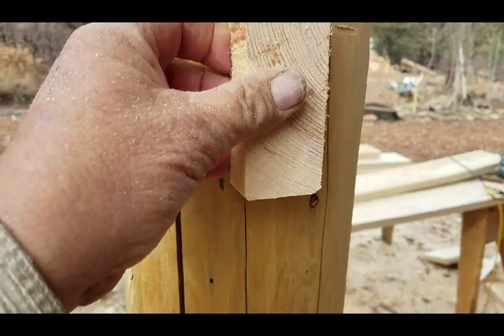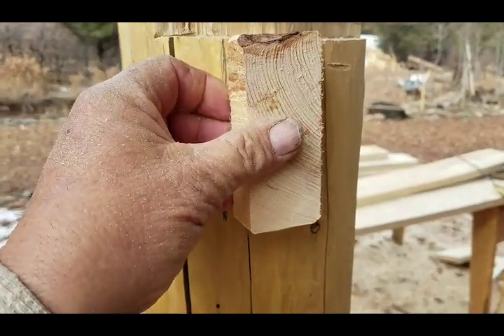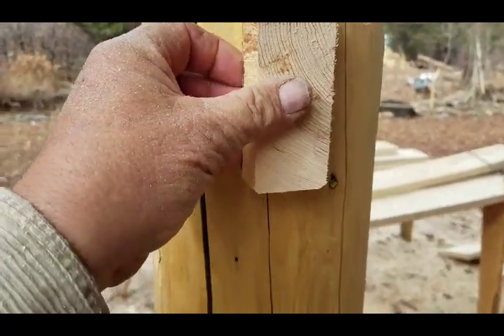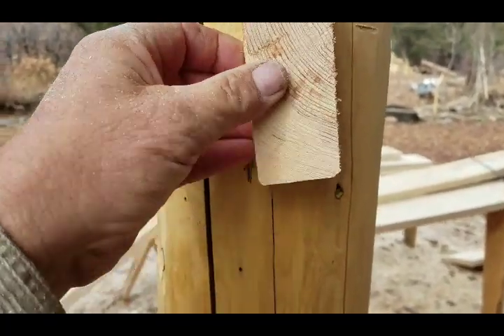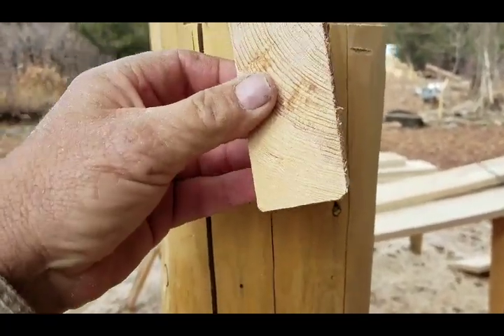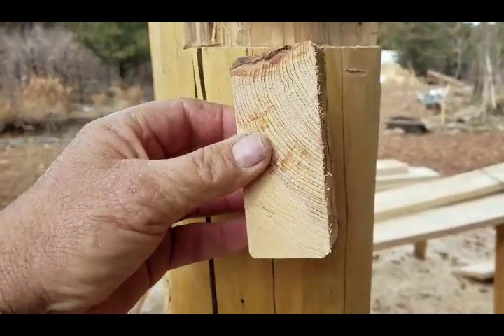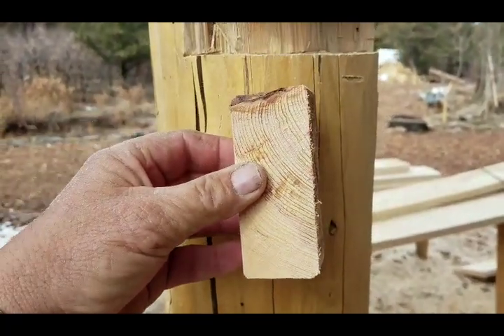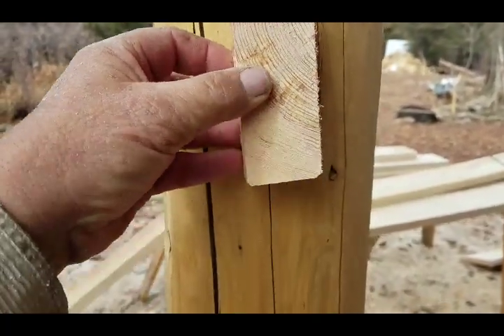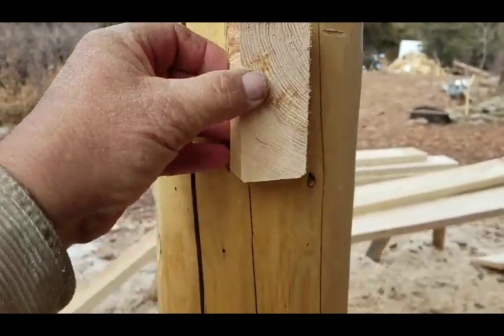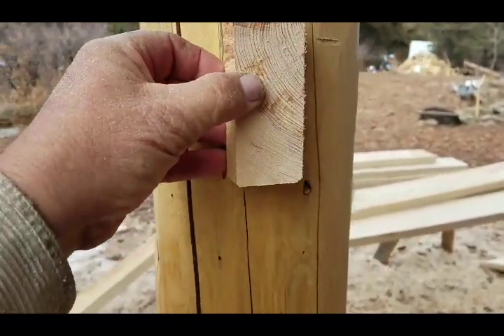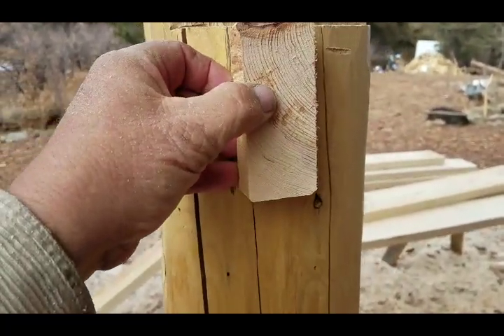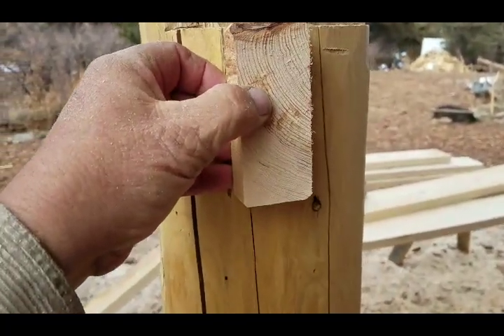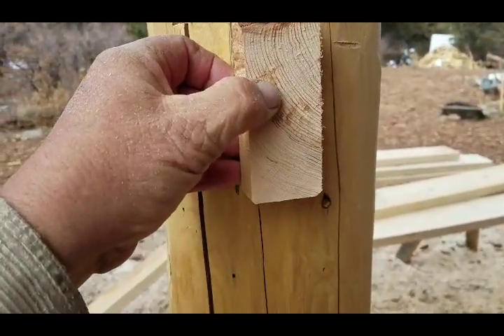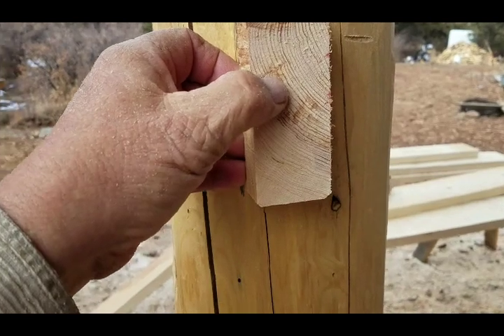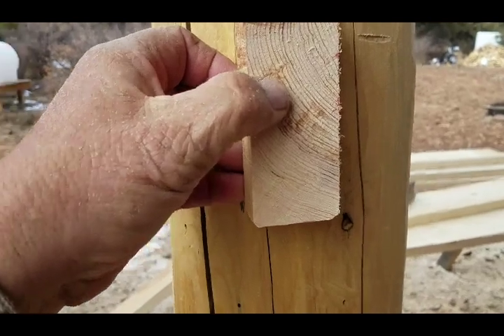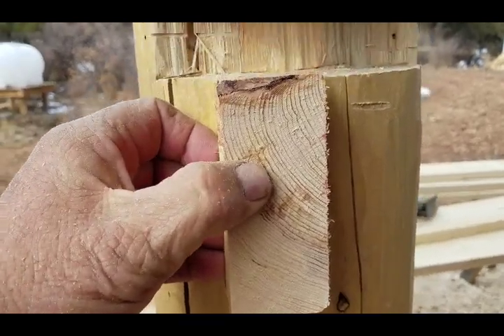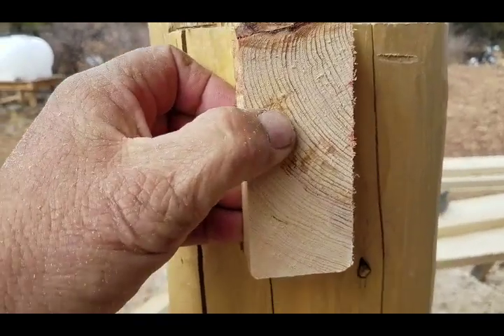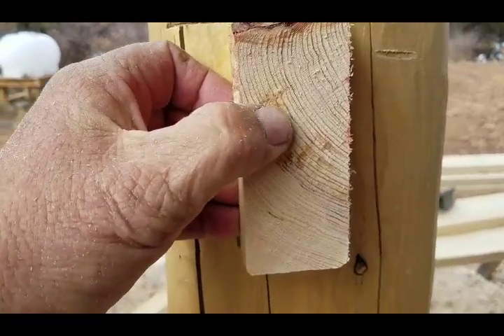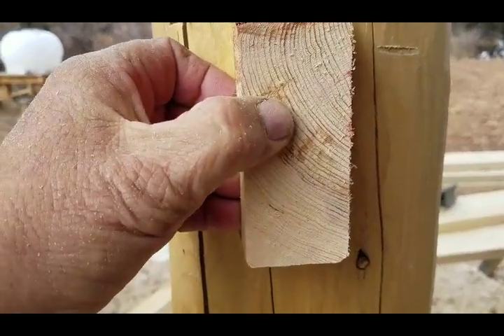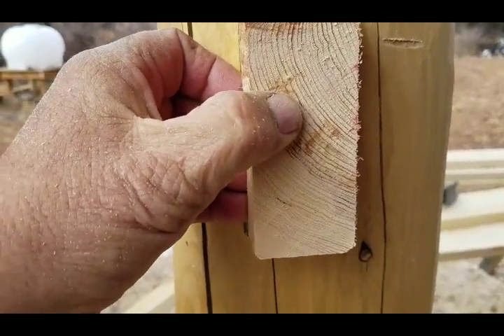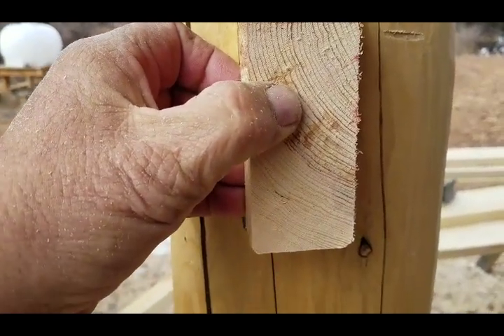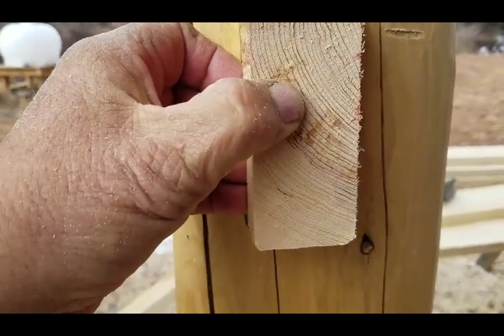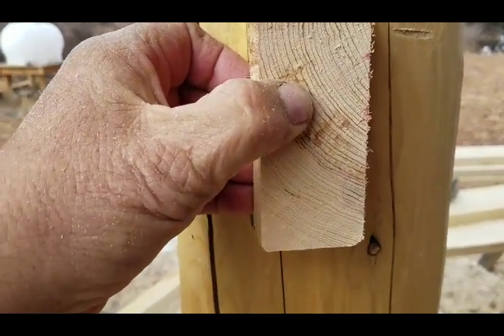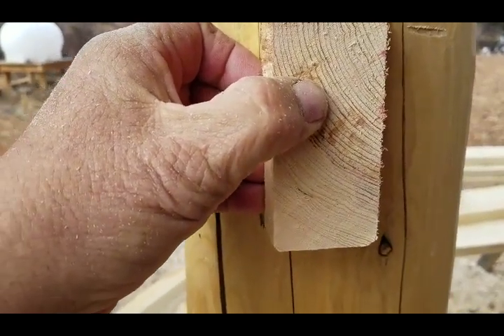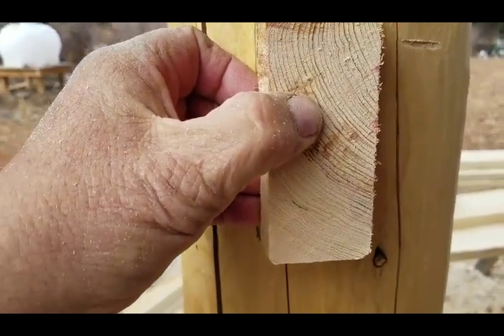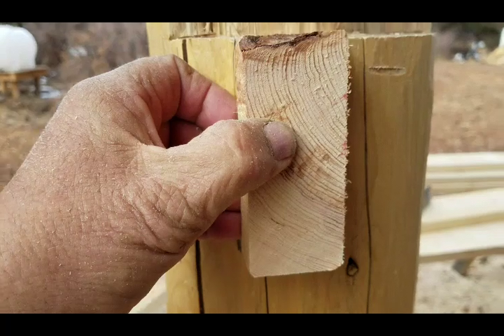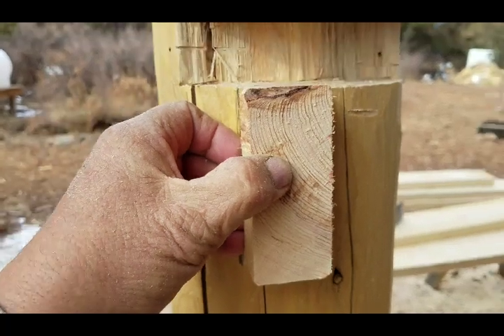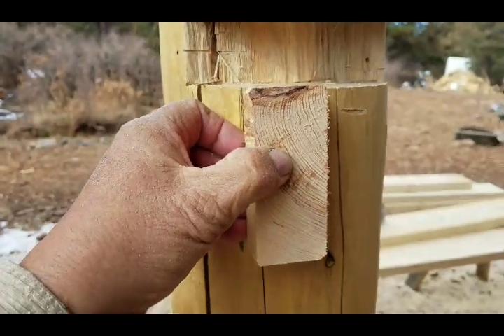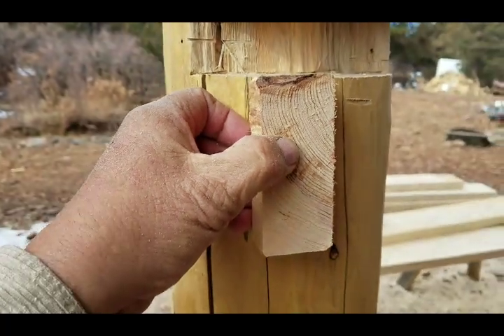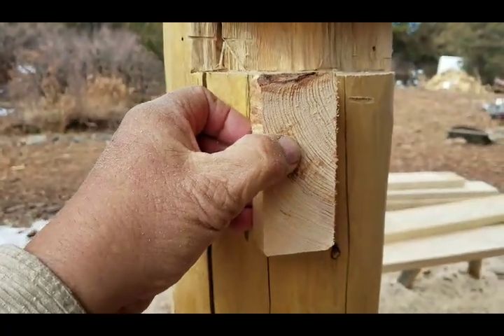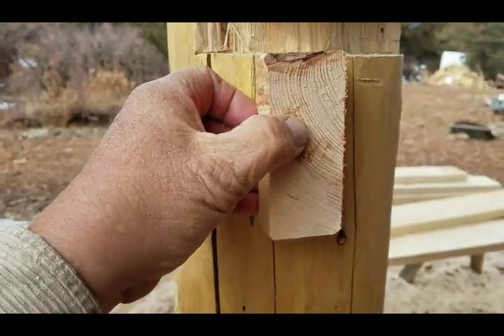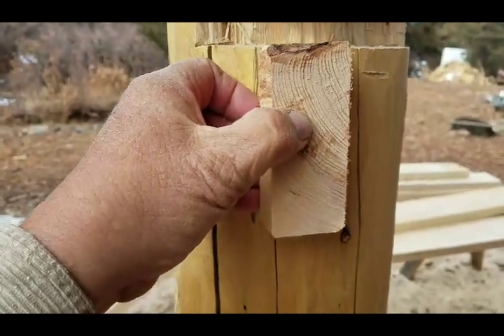For the skirt piece, I just got a cutoff here from it and I just laid it out. I put it so that the one edge is center to the post and I'm going to mortise this out now.